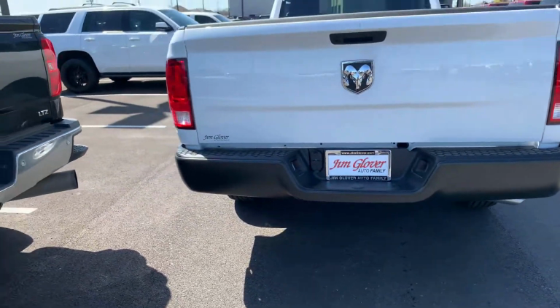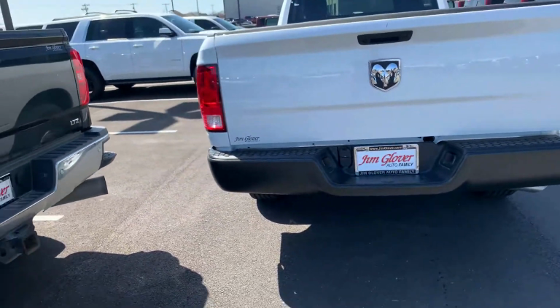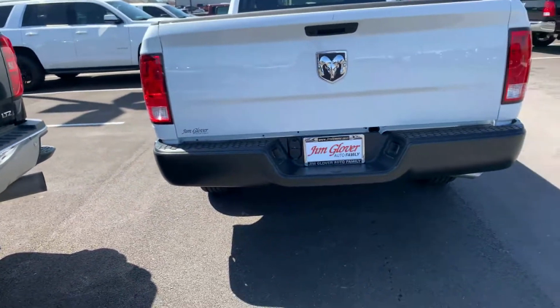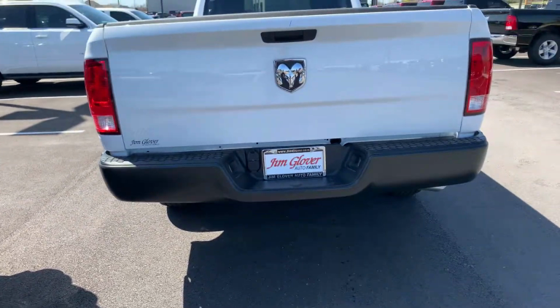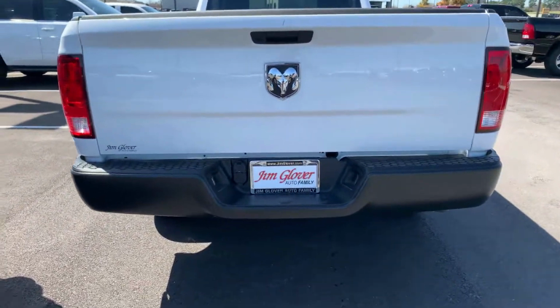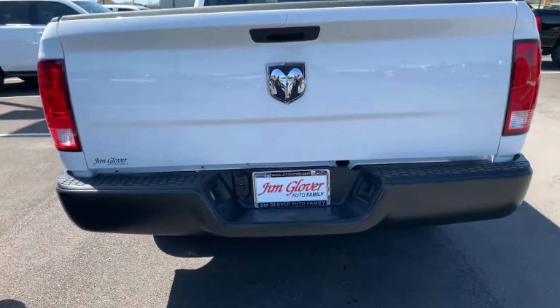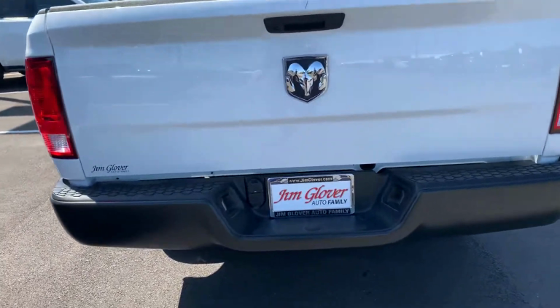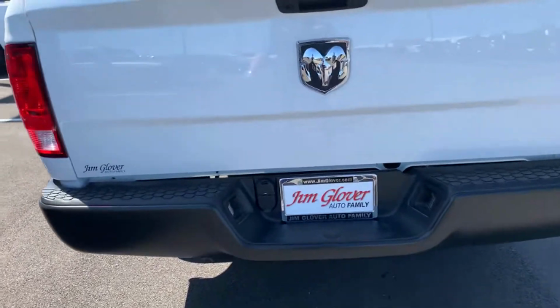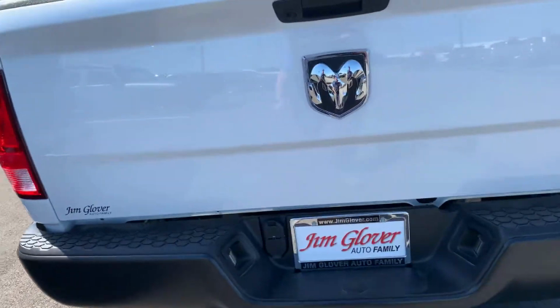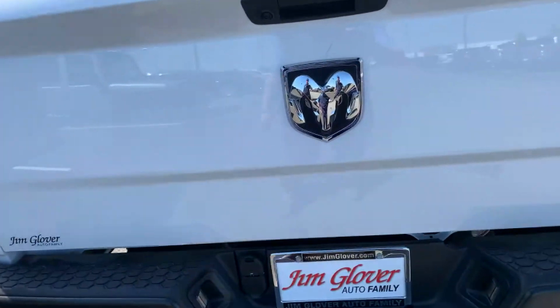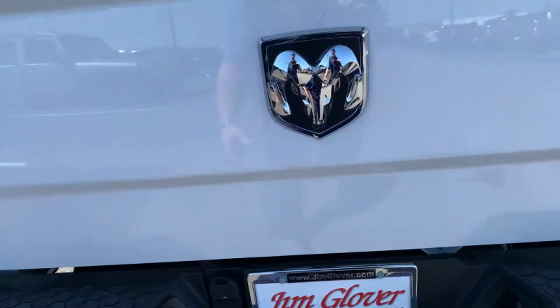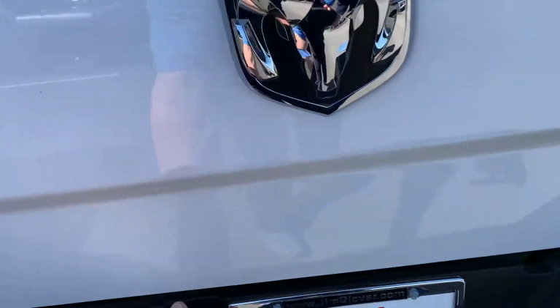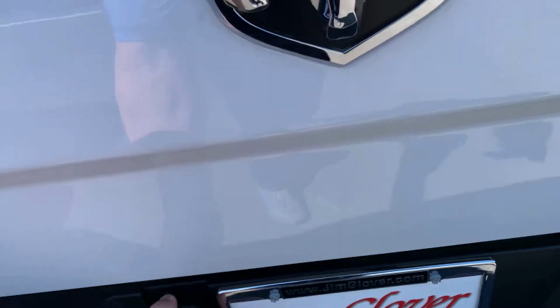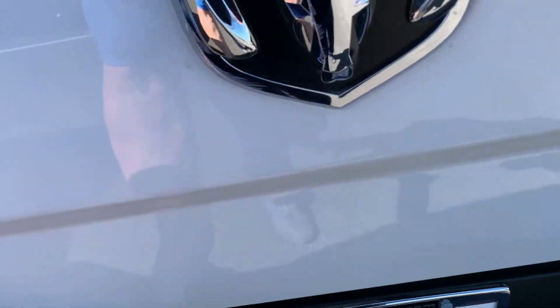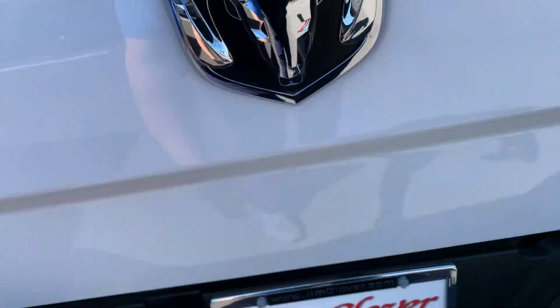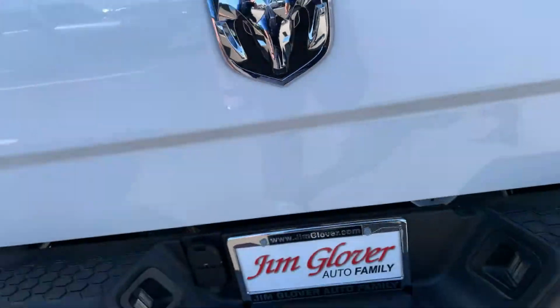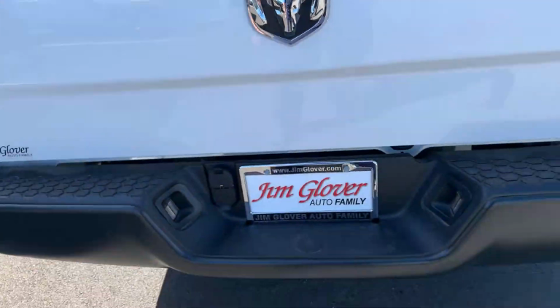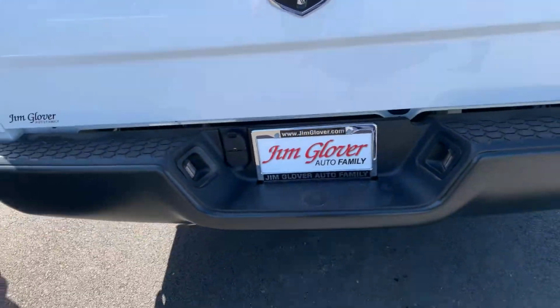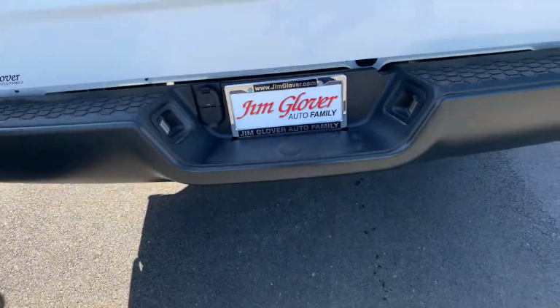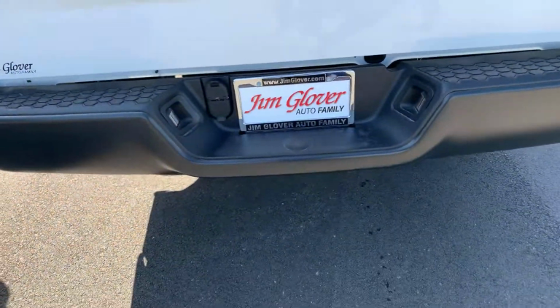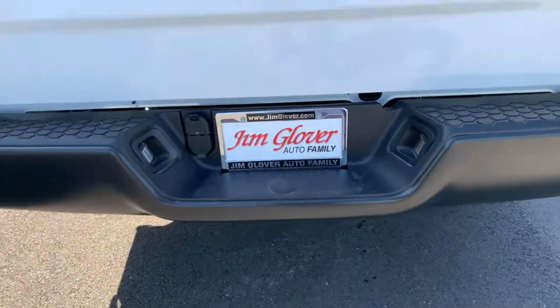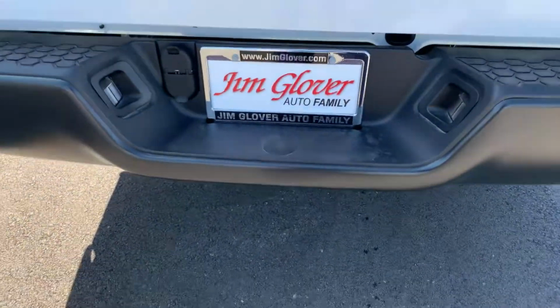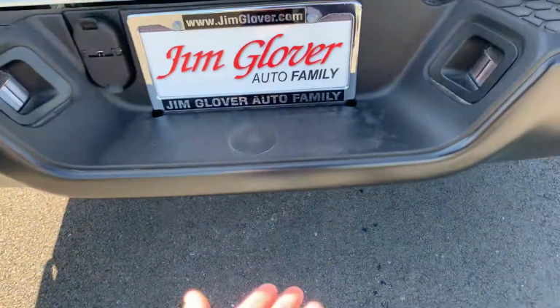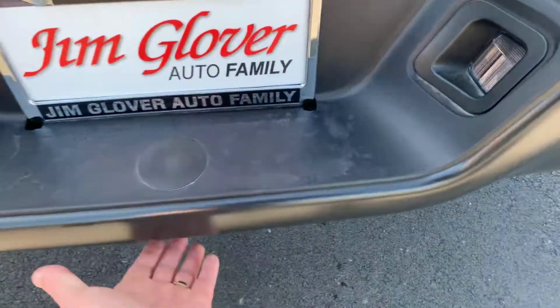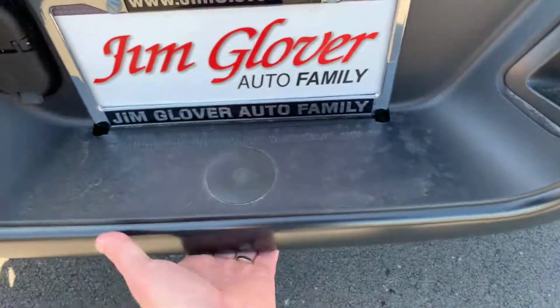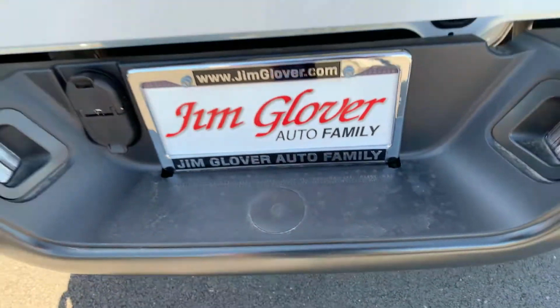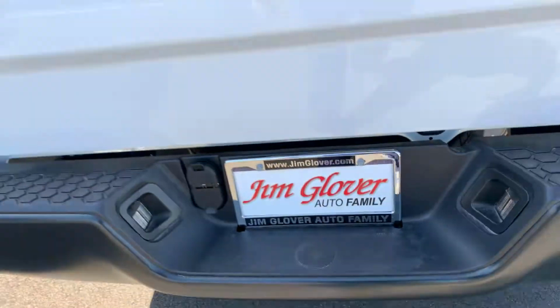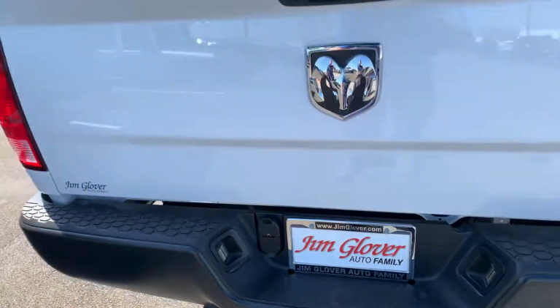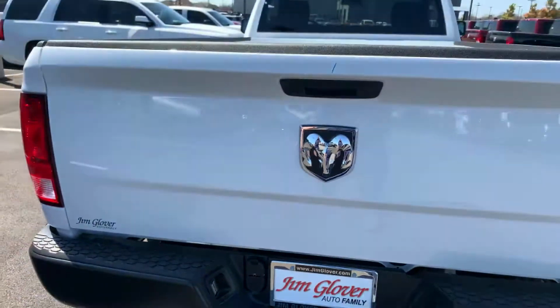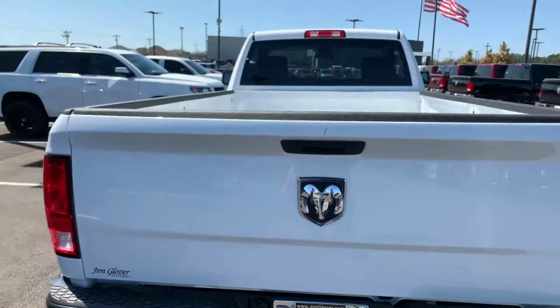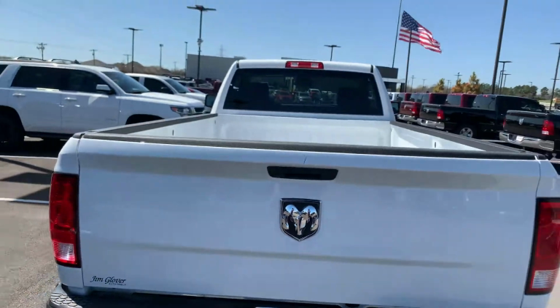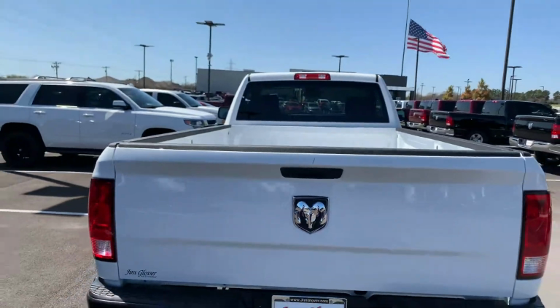It does already have the four-way and the seven-way plug right here. It doesn't have the receiver hitch if you needed one — I don't know if you would, but that can be added.